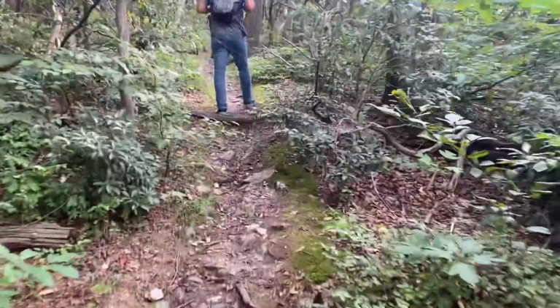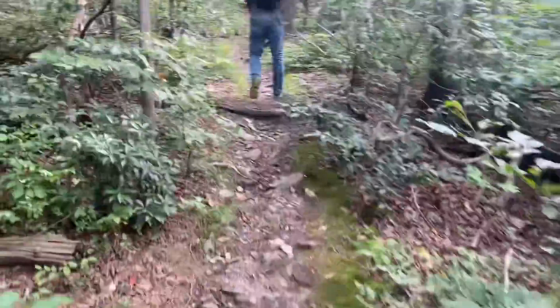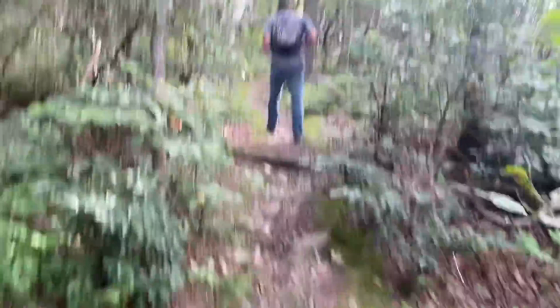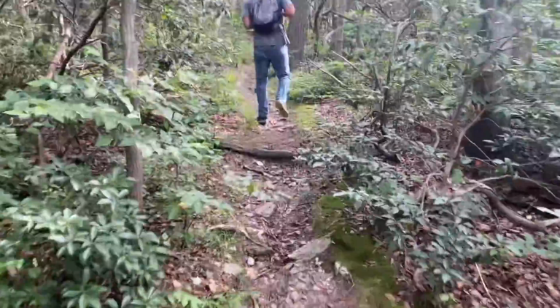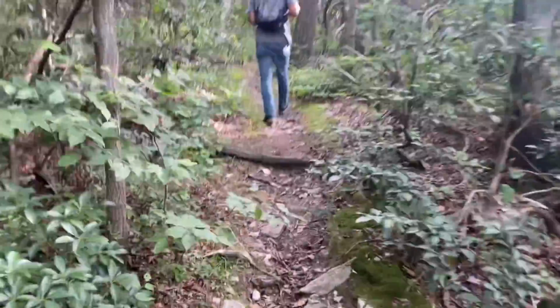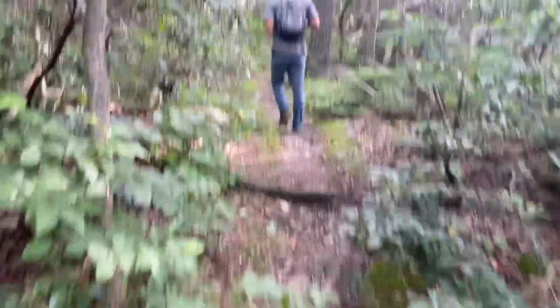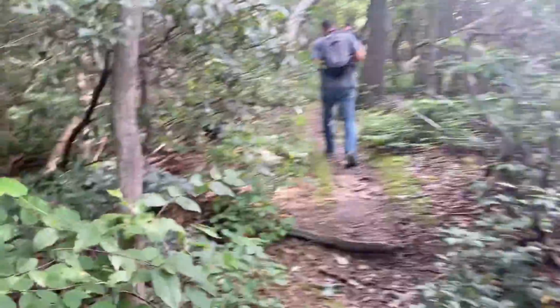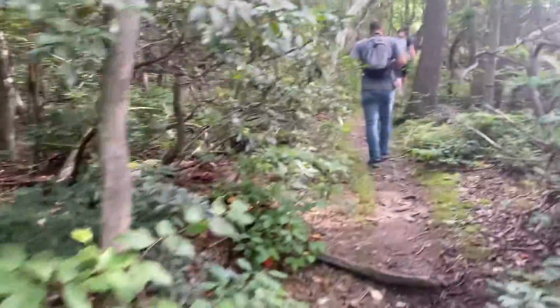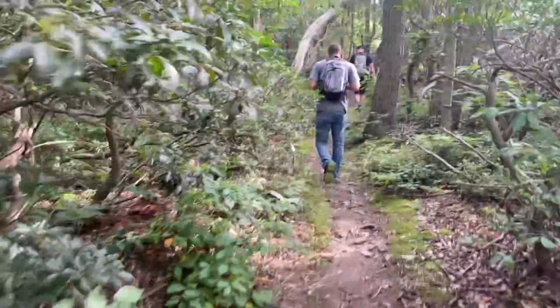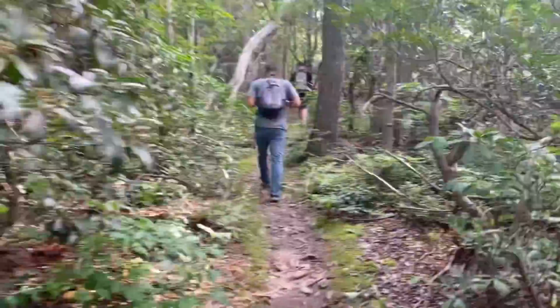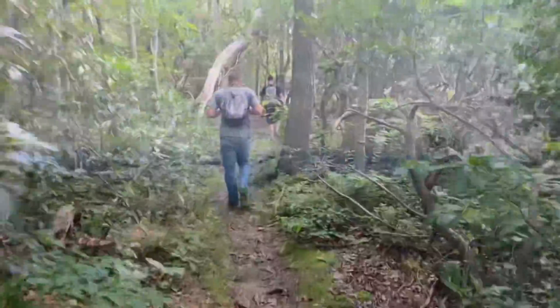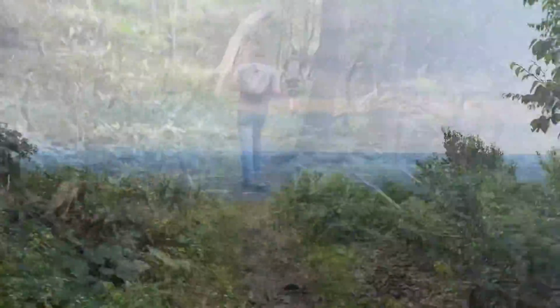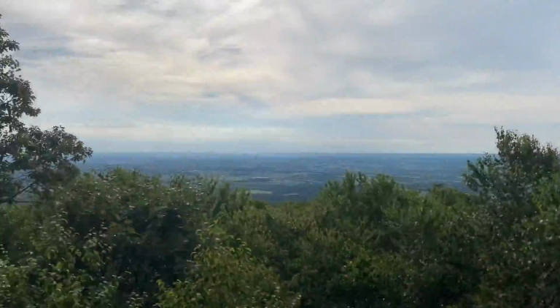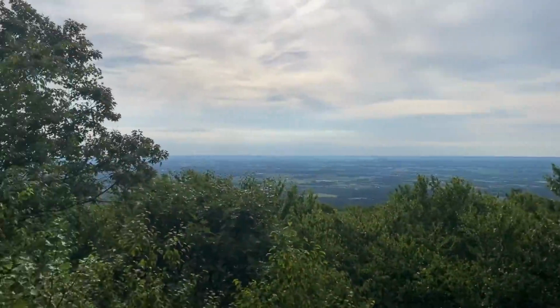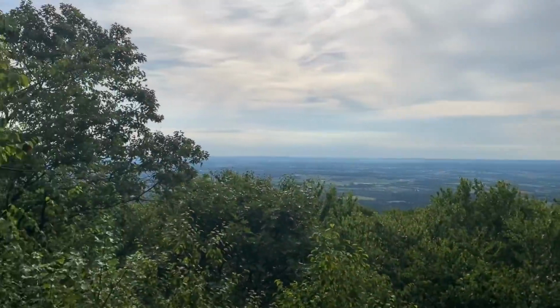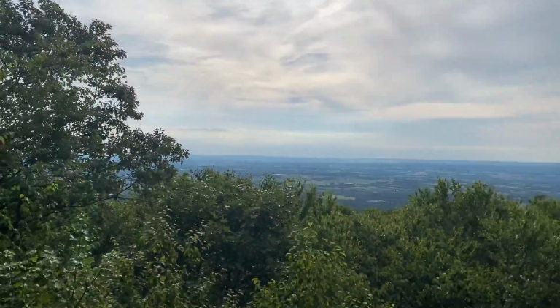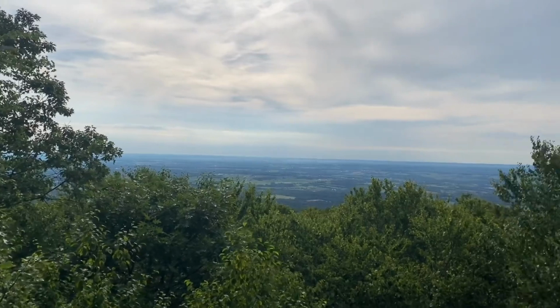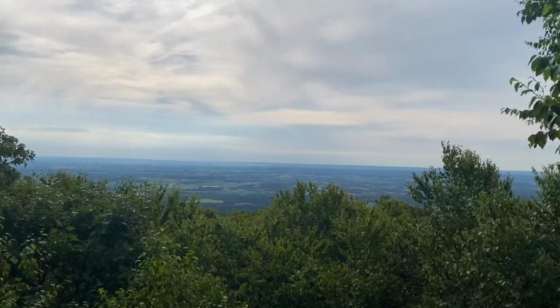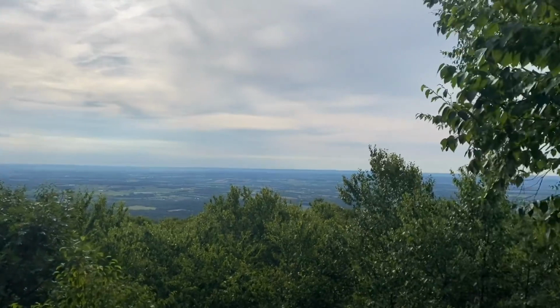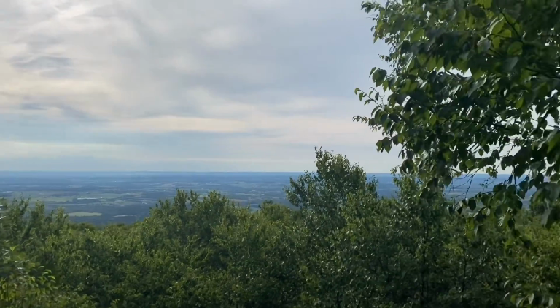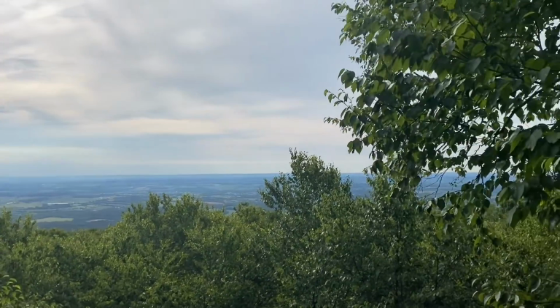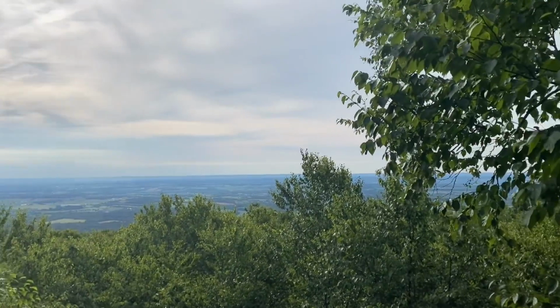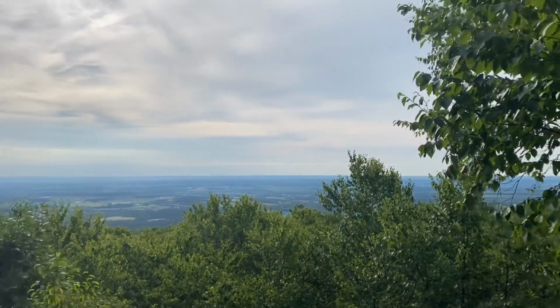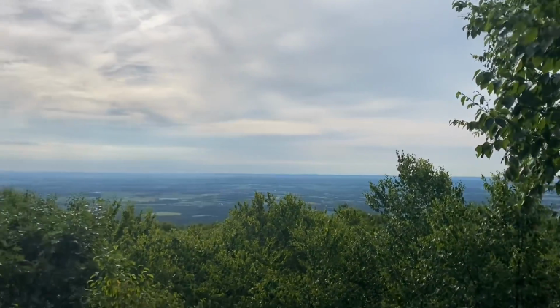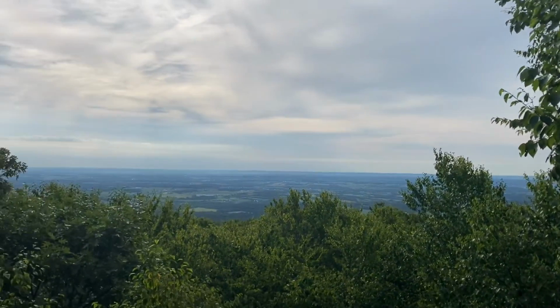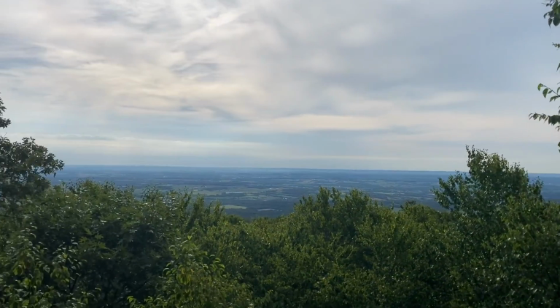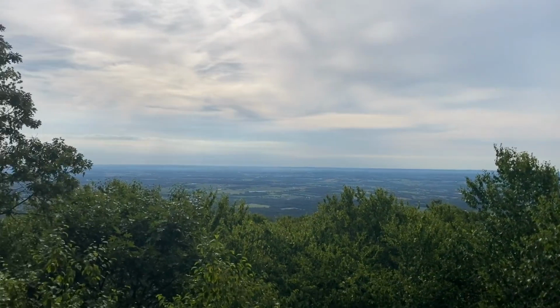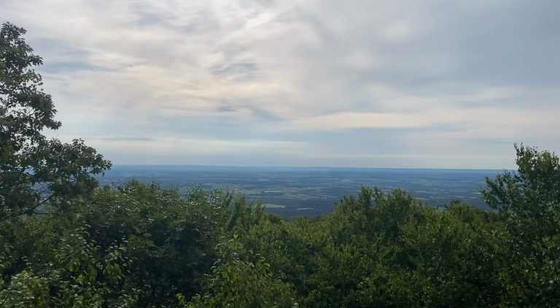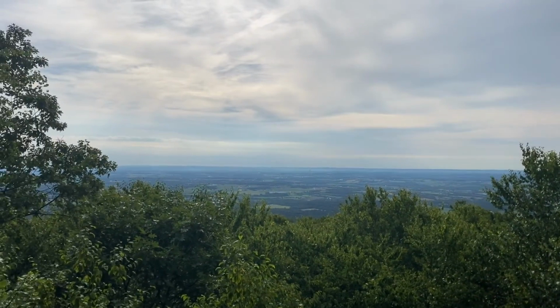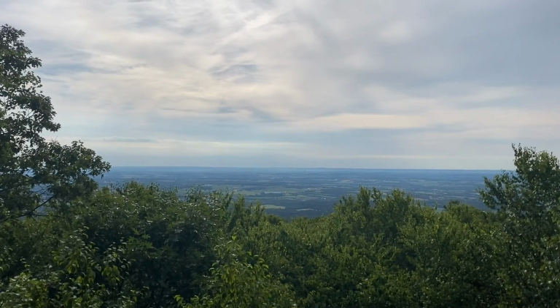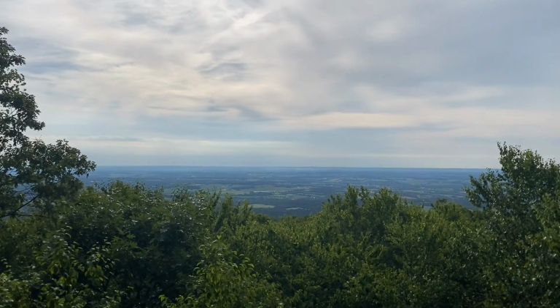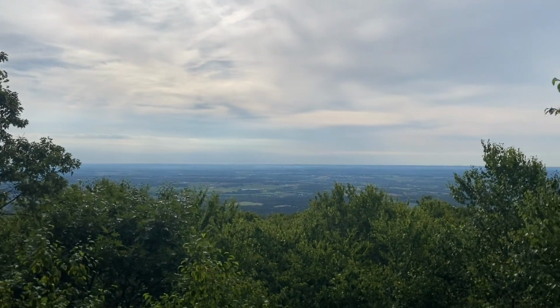This overlook isn't as good as the south. Here we are on Bob's Hill, the north overlook. Not a bad overlook, but not as good as the one on the south.